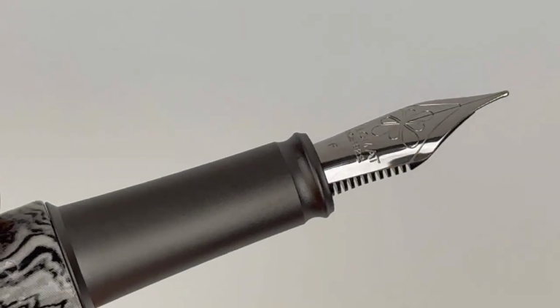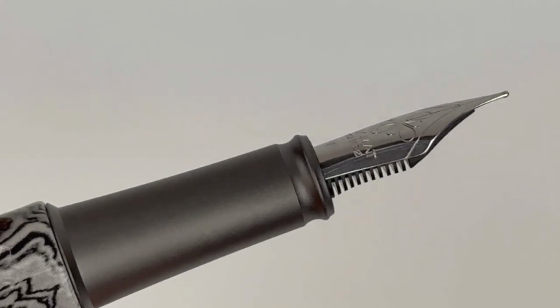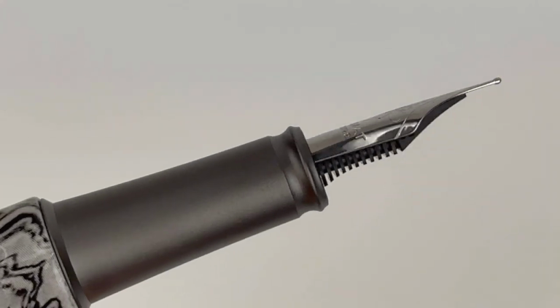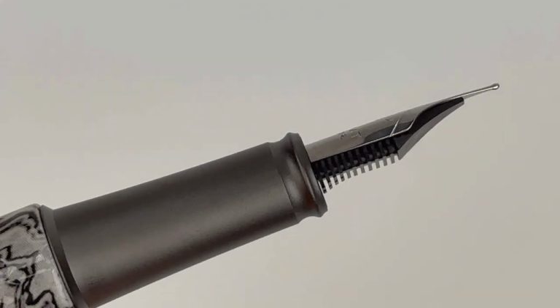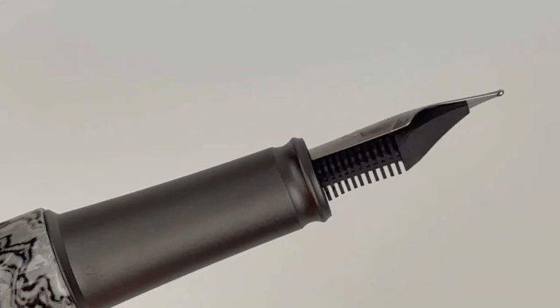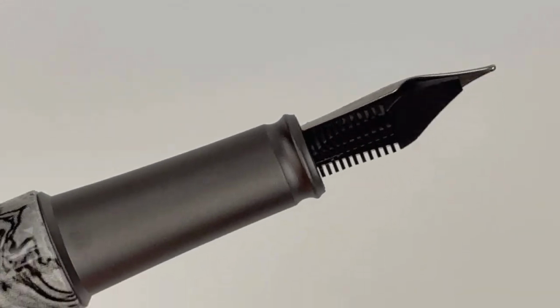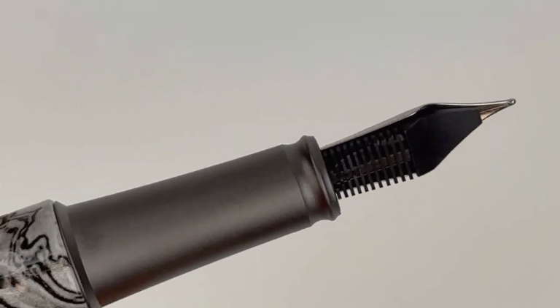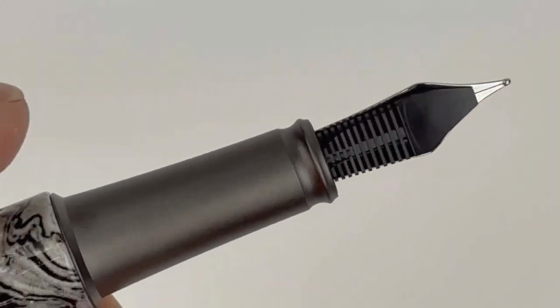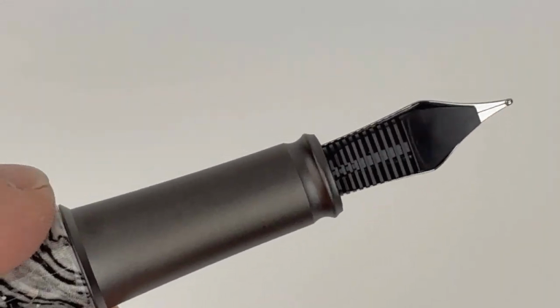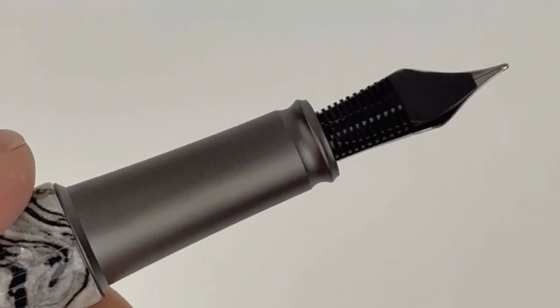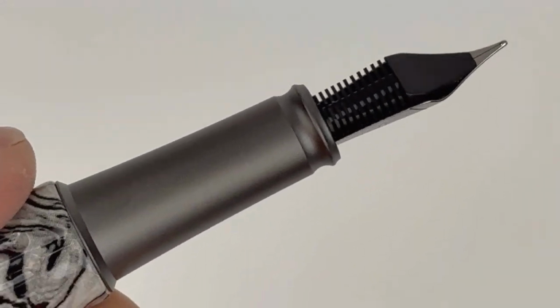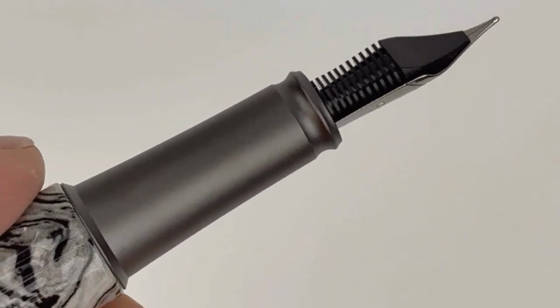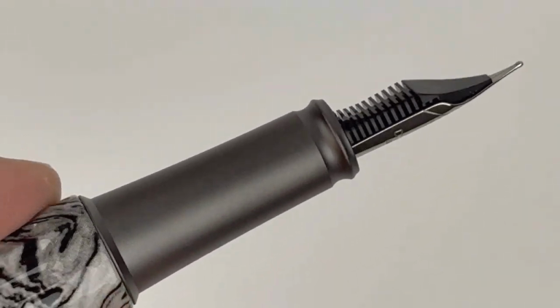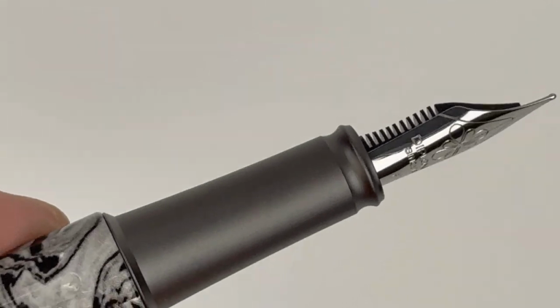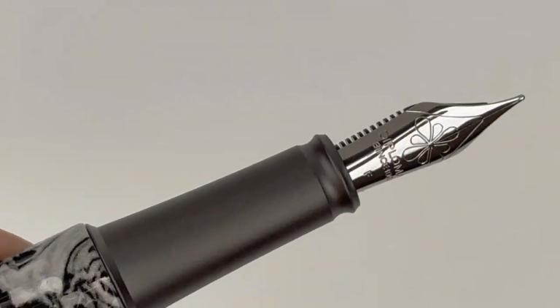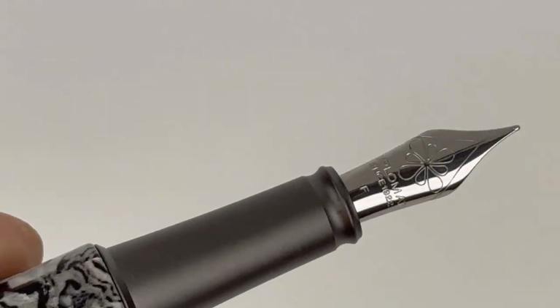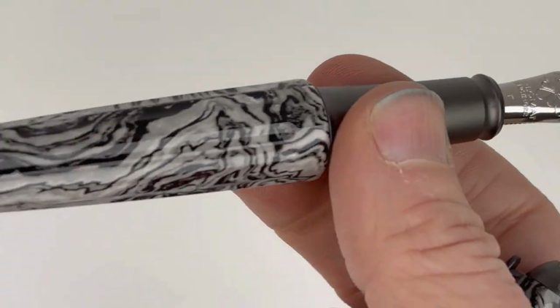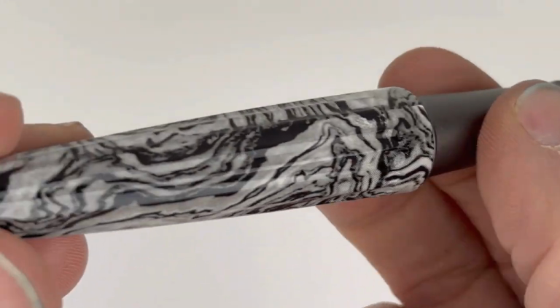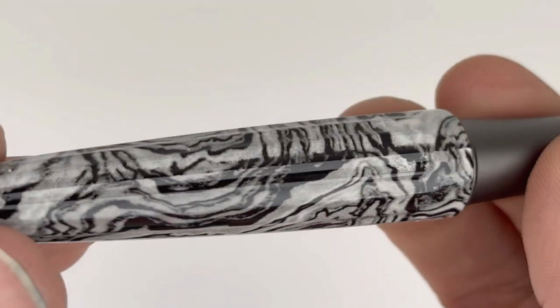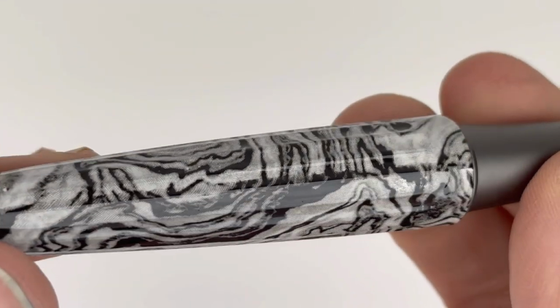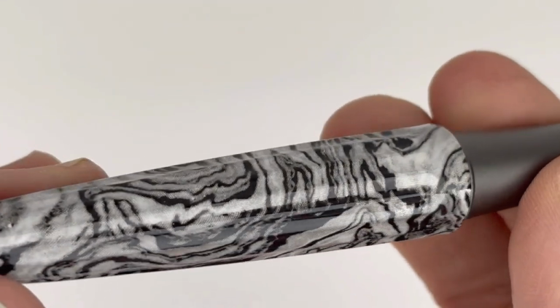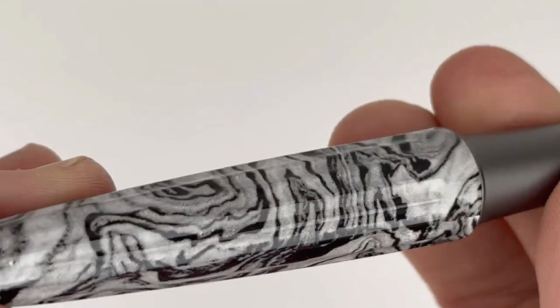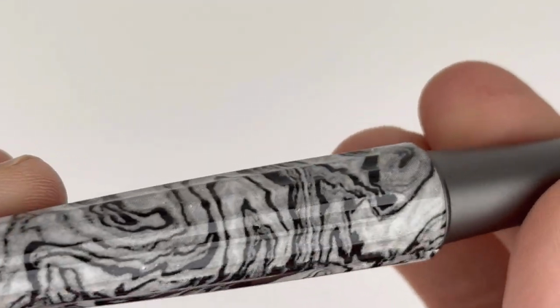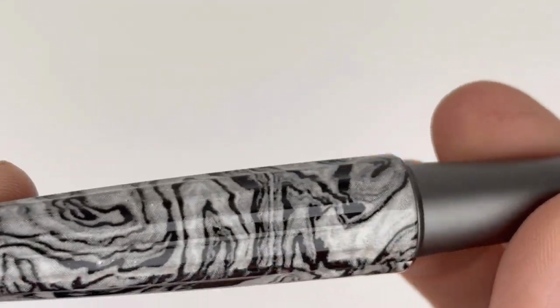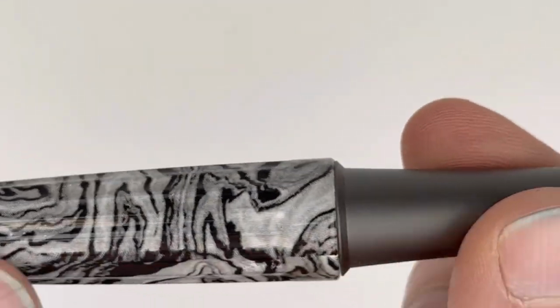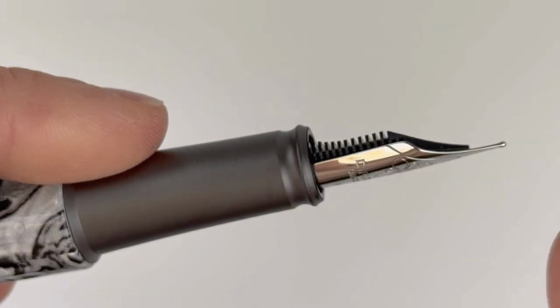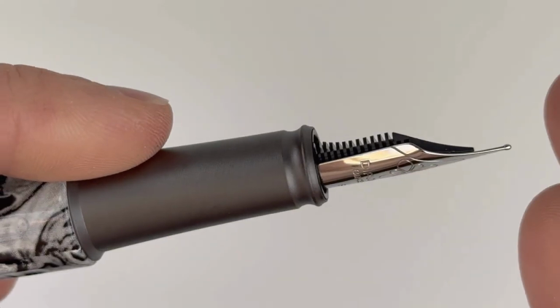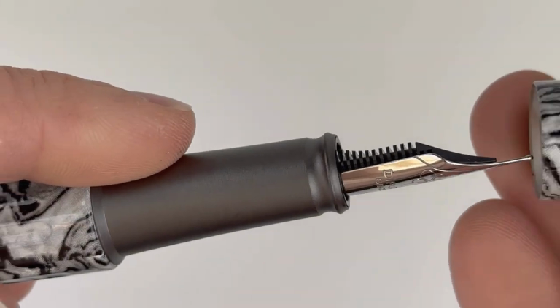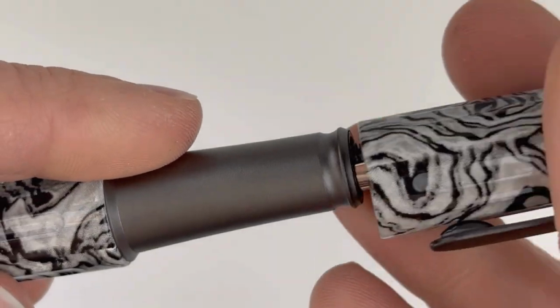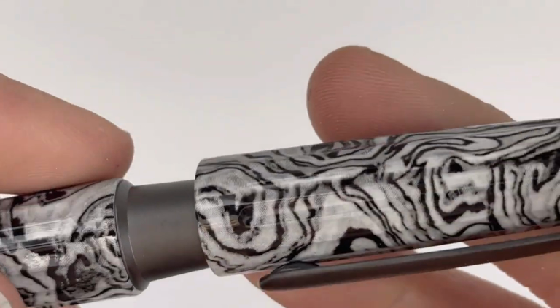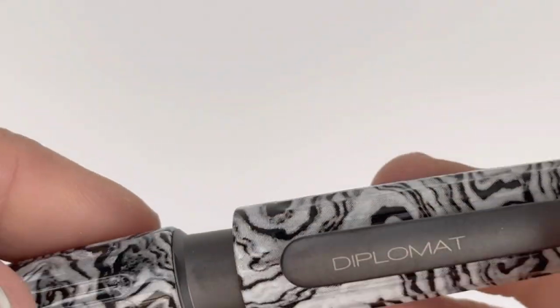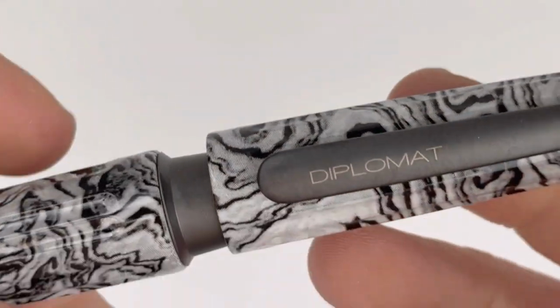Here's a look at that stainless steel Diplomat nib — this one is in a fine. You can see it's designated right there, easy to read right on the nib. And let's close it up.